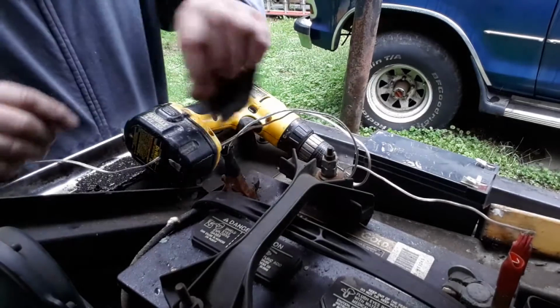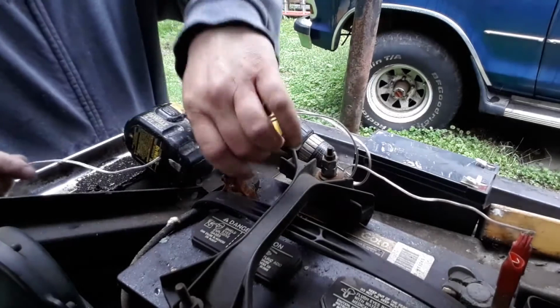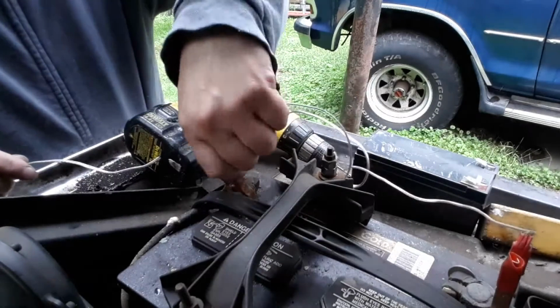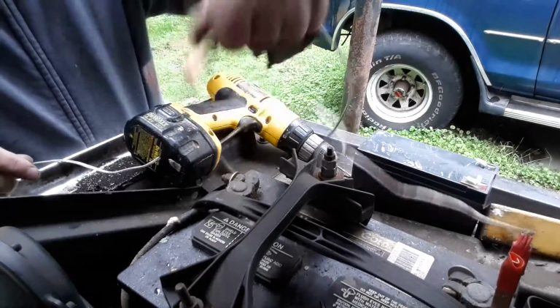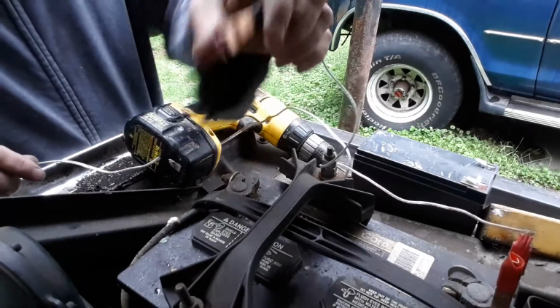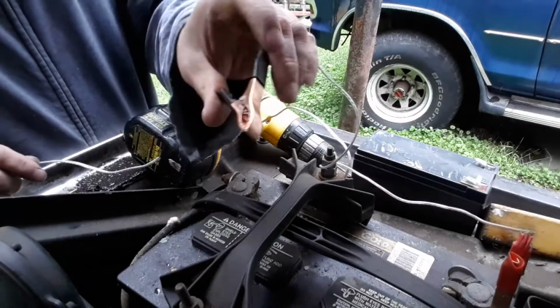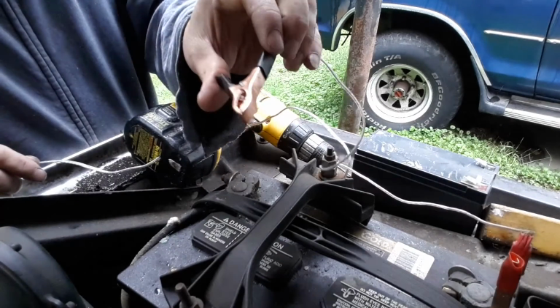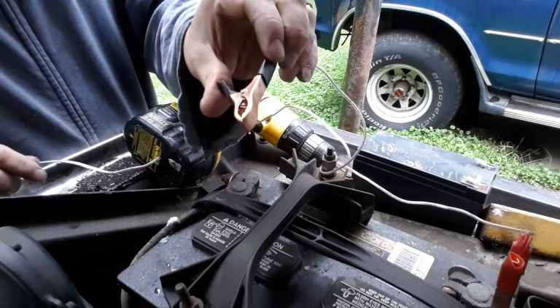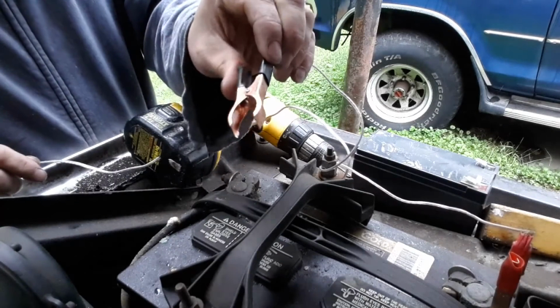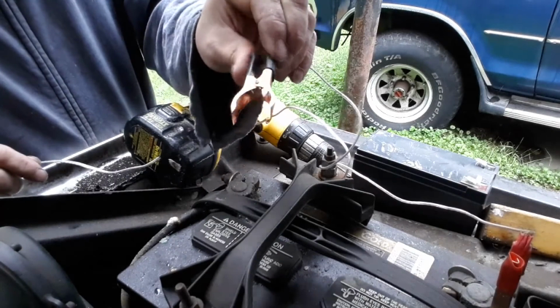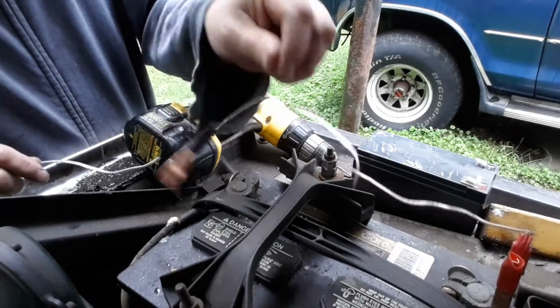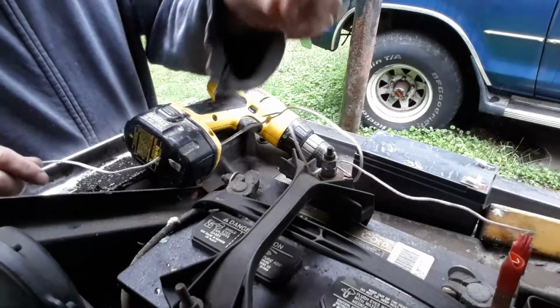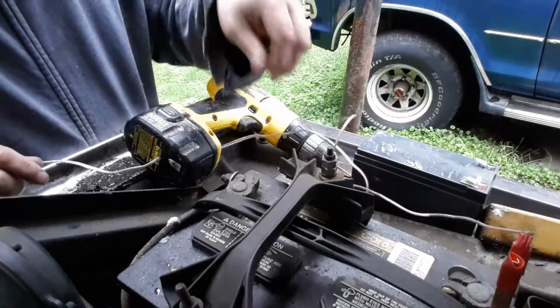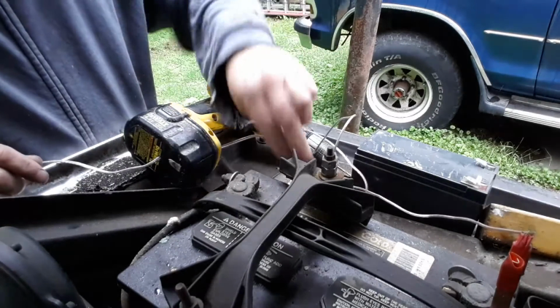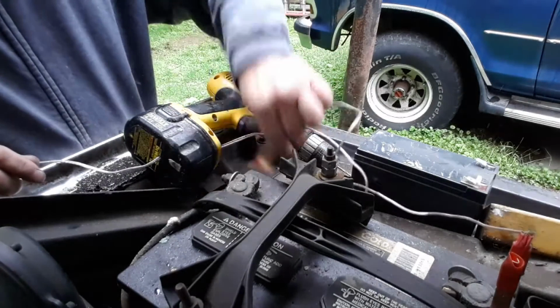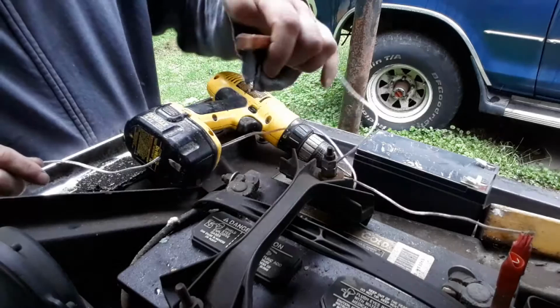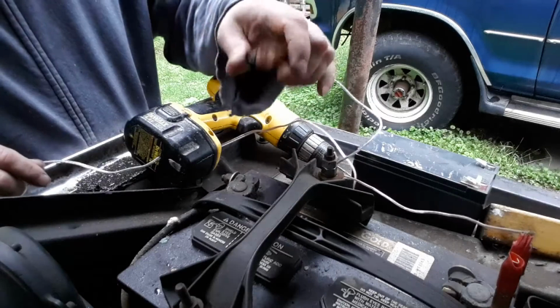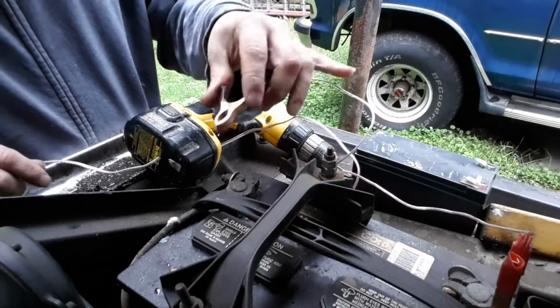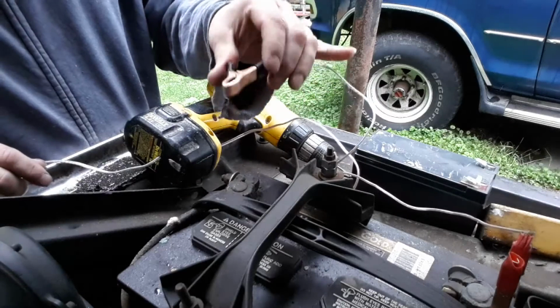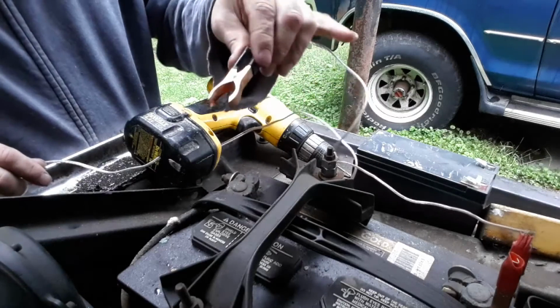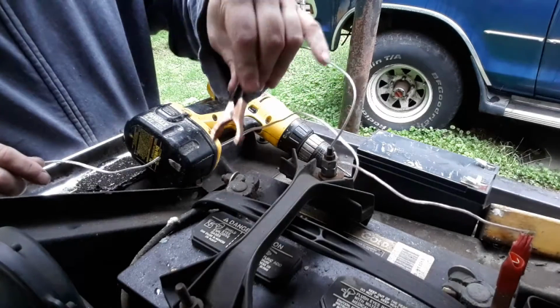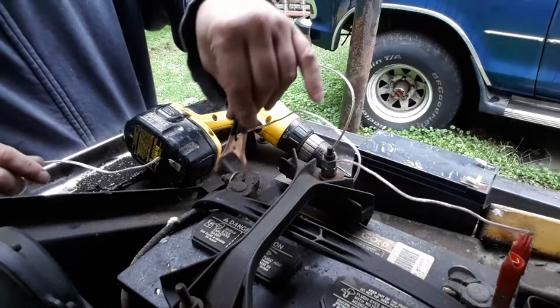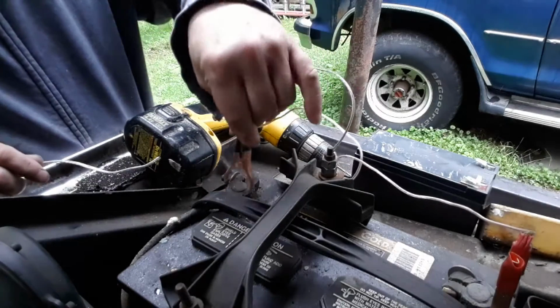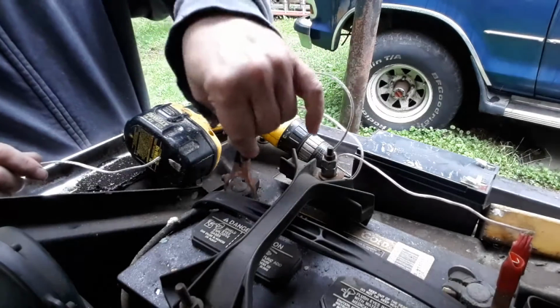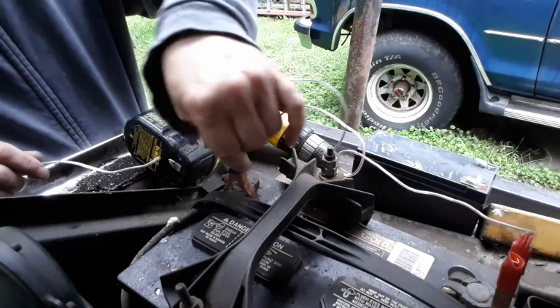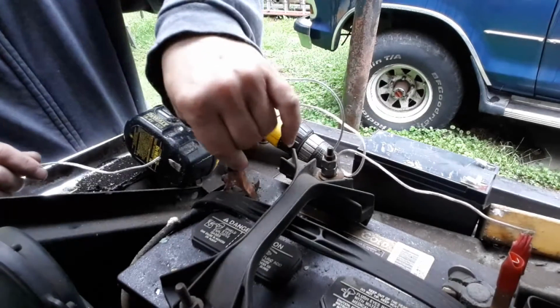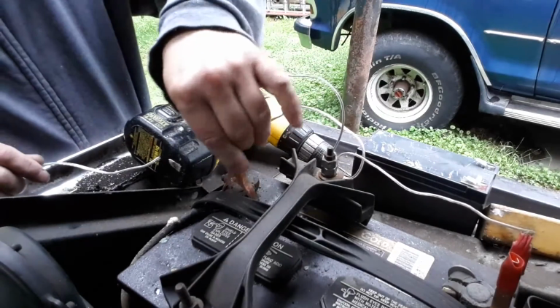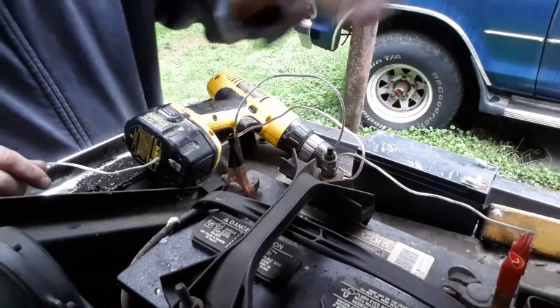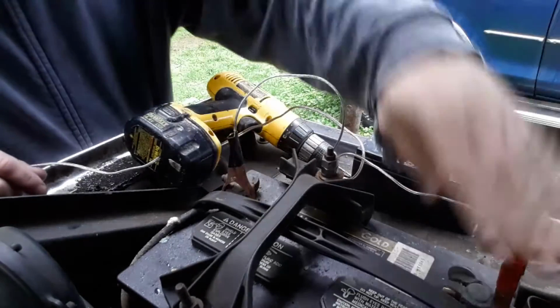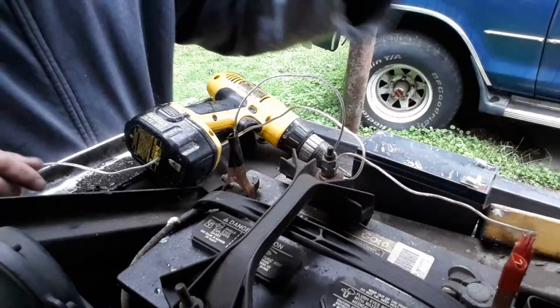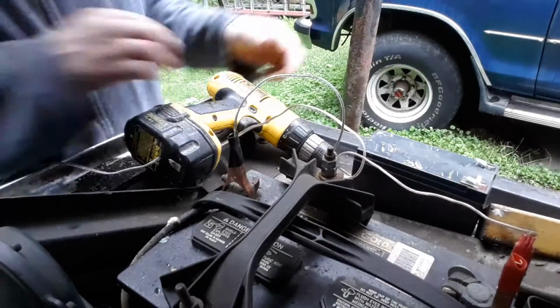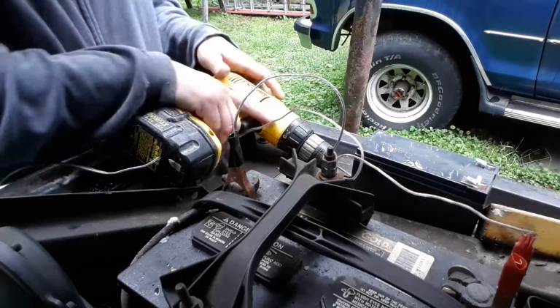I got these clips from Amazon — they were like $20 for $6. So we hooked those up to the battery.